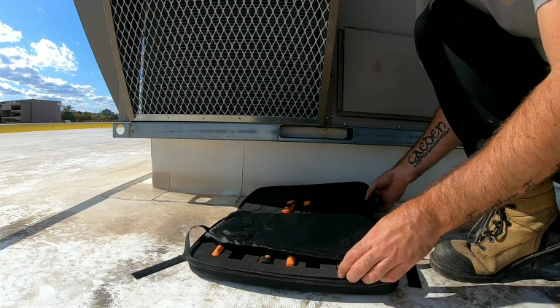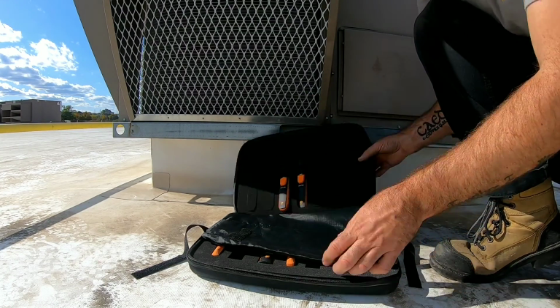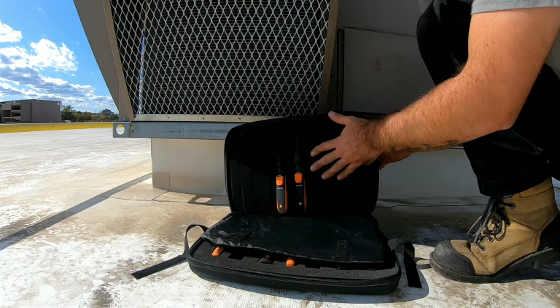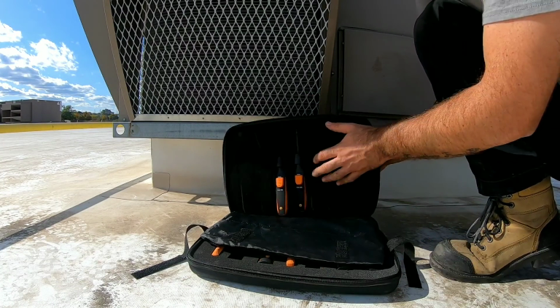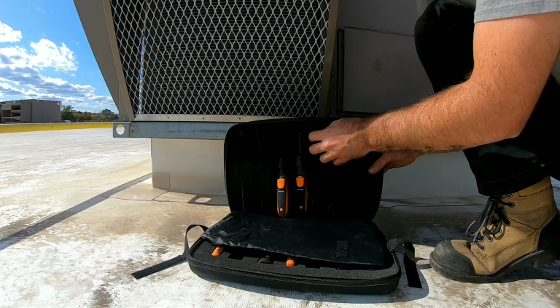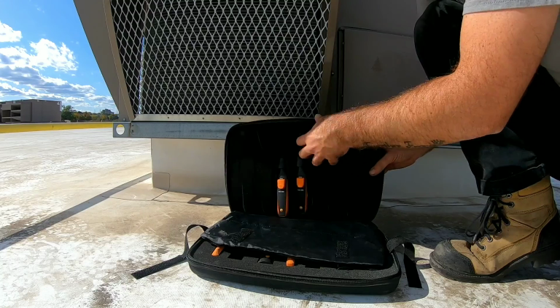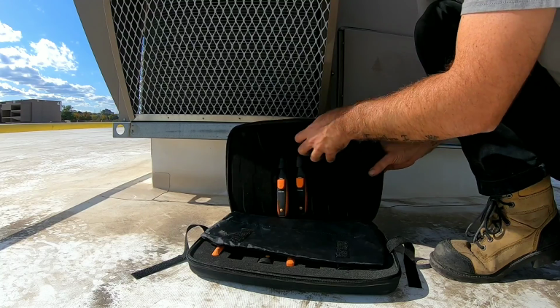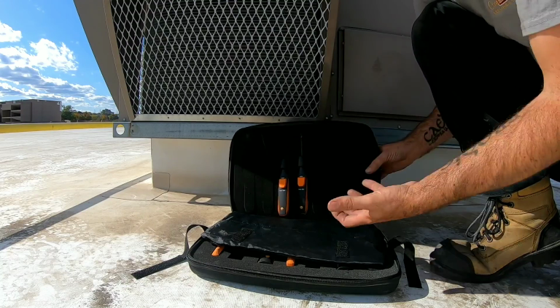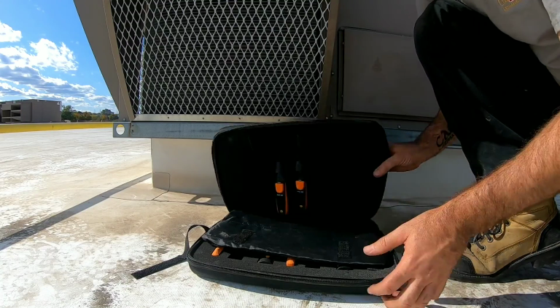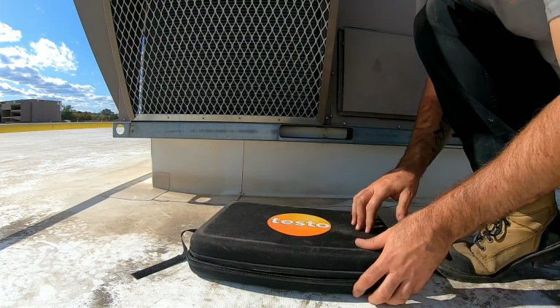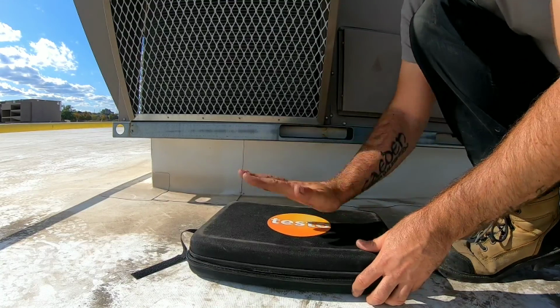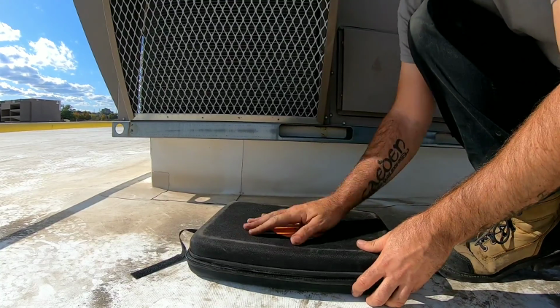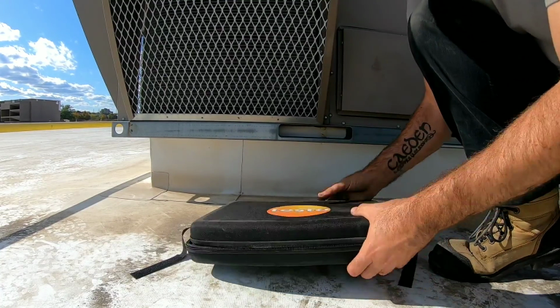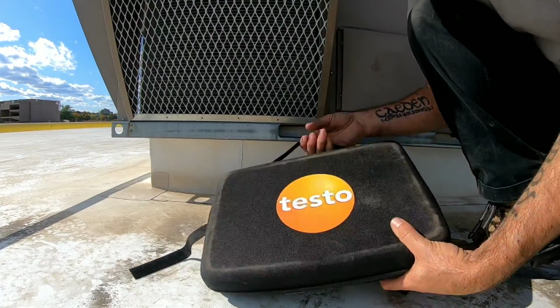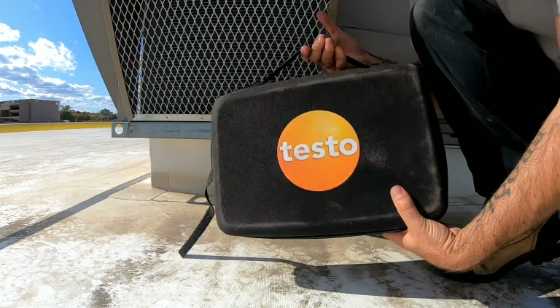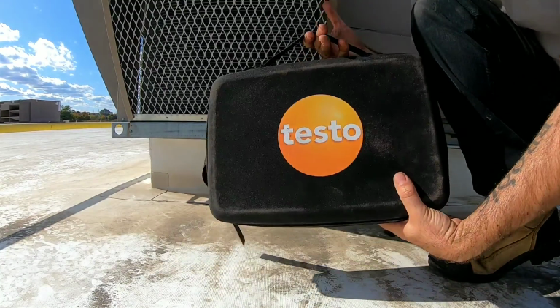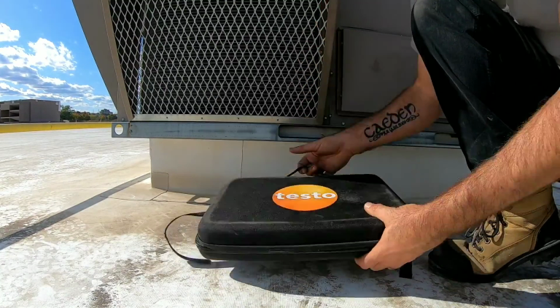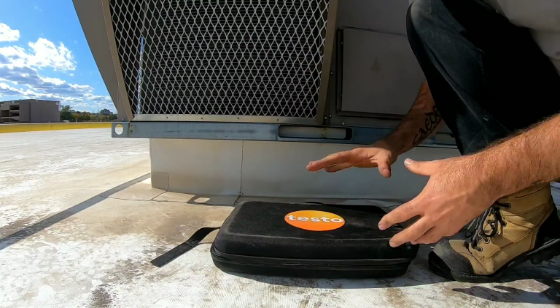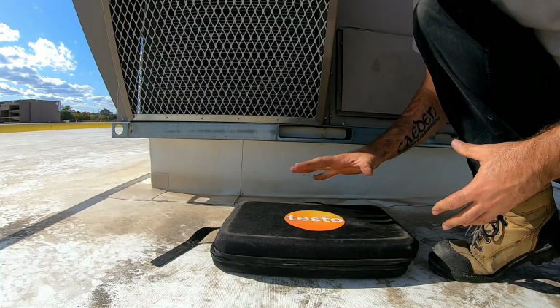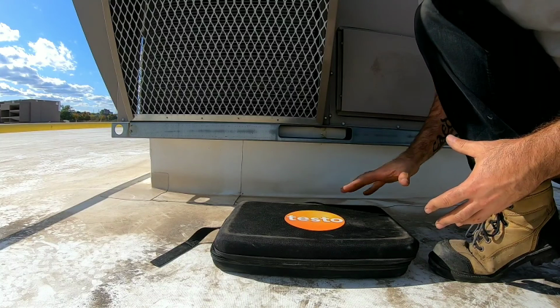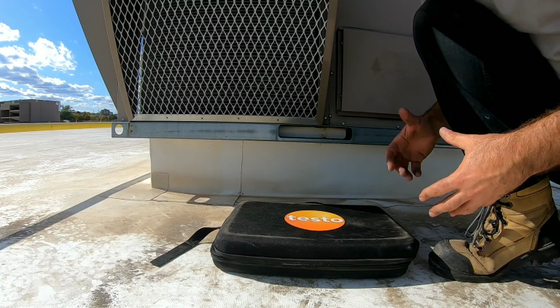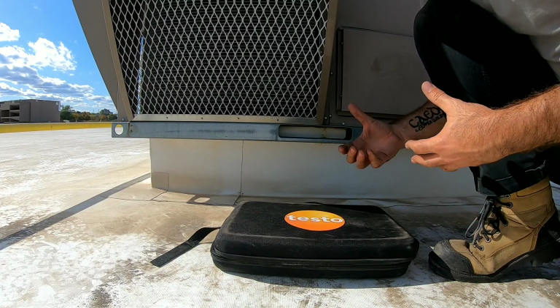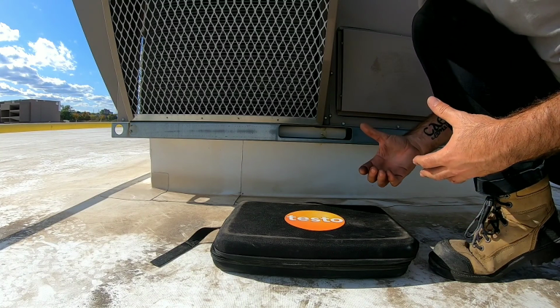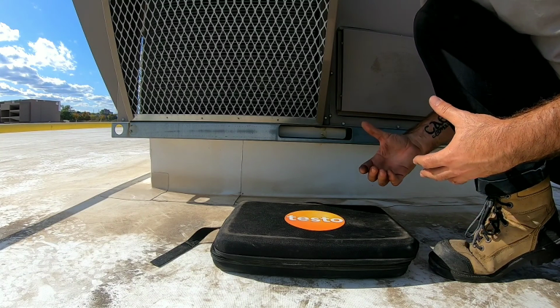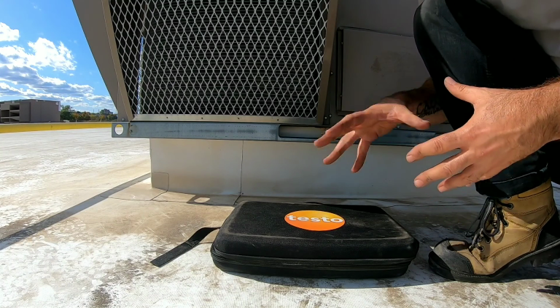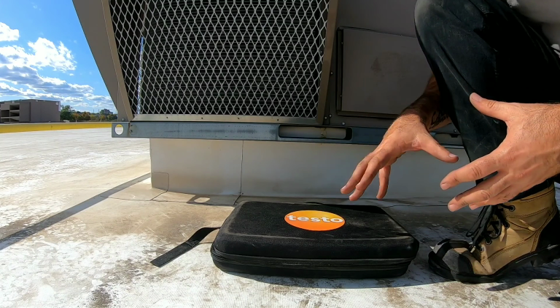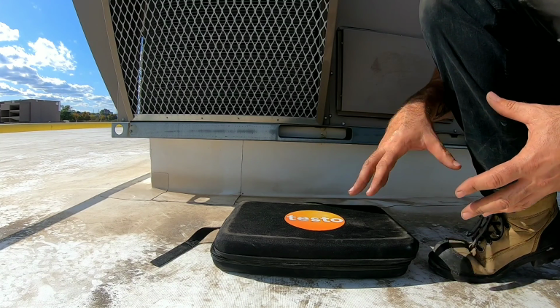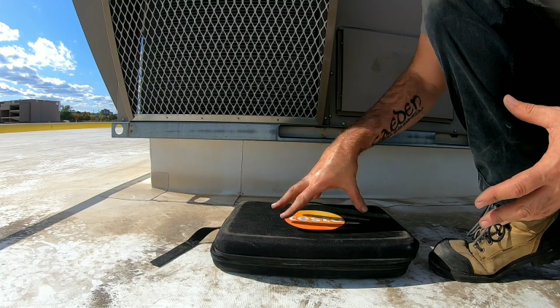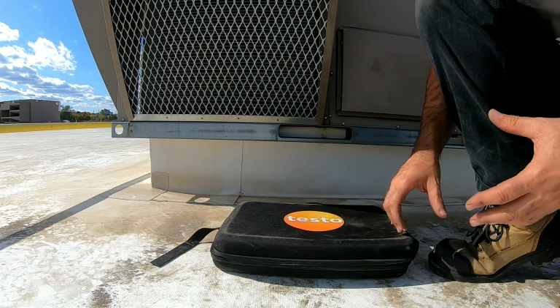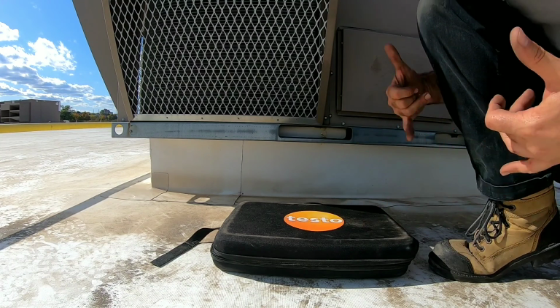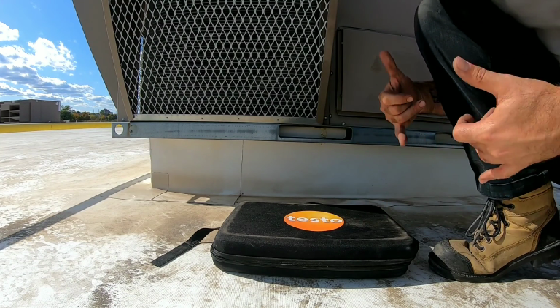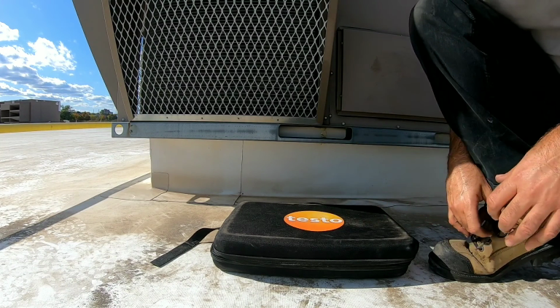The case has some nice high-density foam in there, a nice zipper on it, and a handle so we can carry it around to the job site. So we're going to take some readings with these tools — let's see what happens.